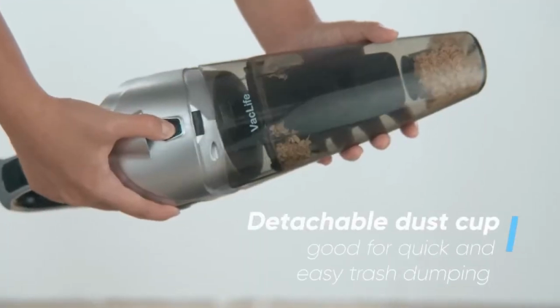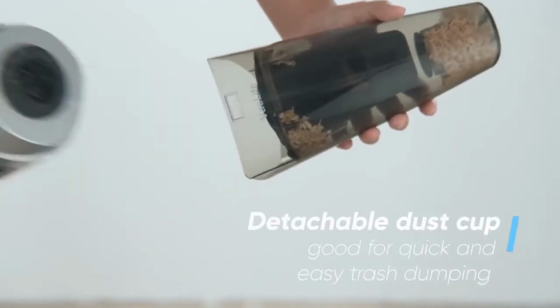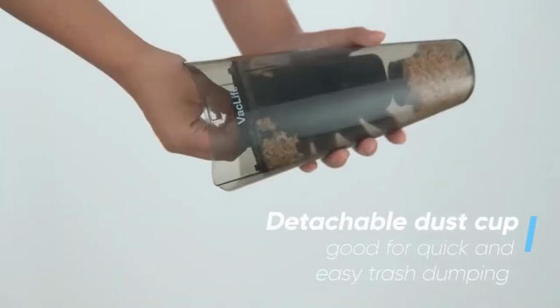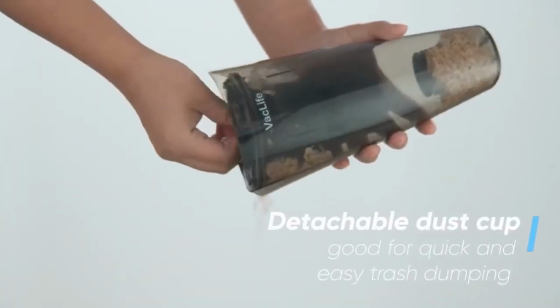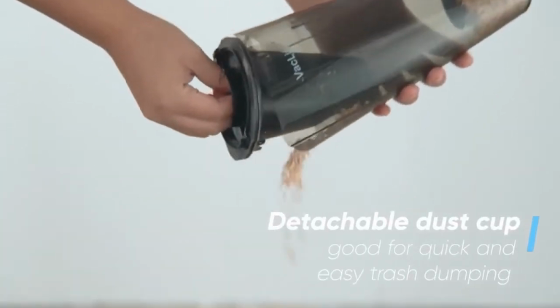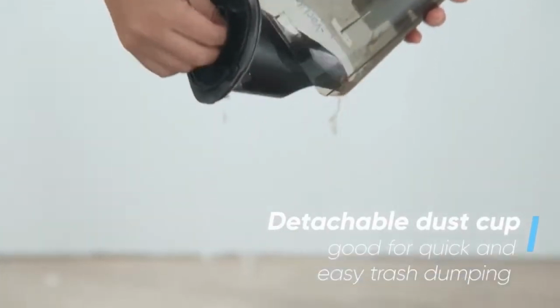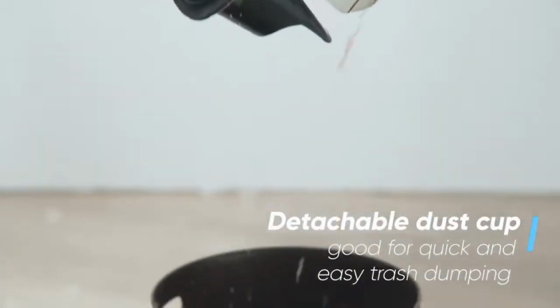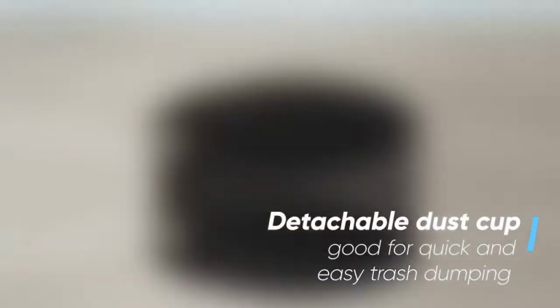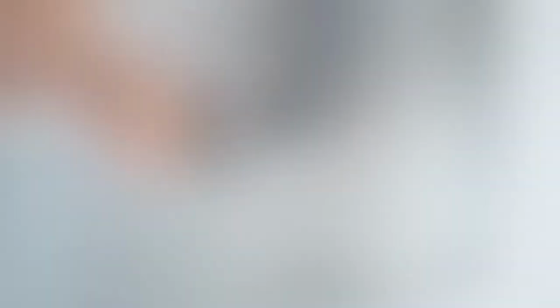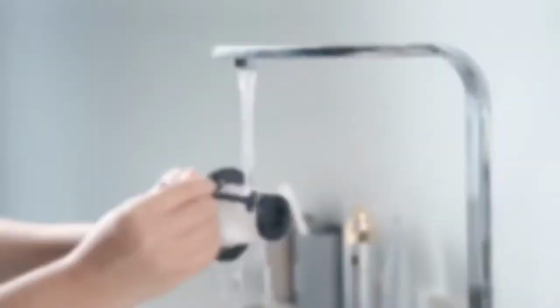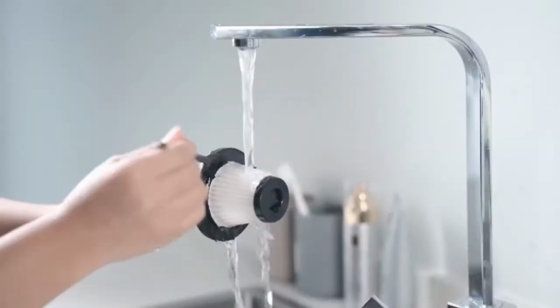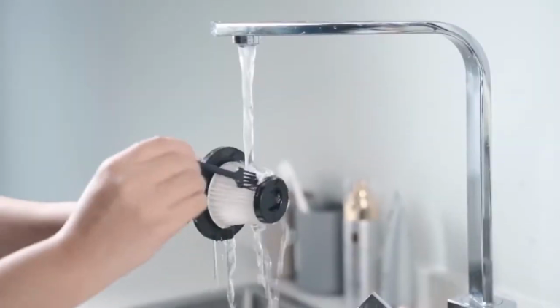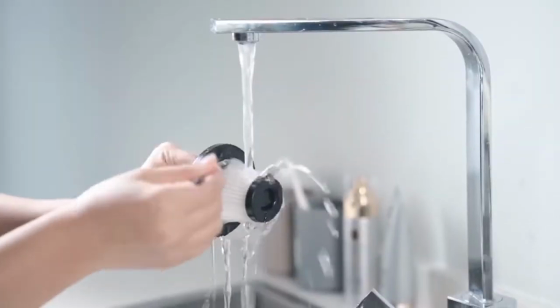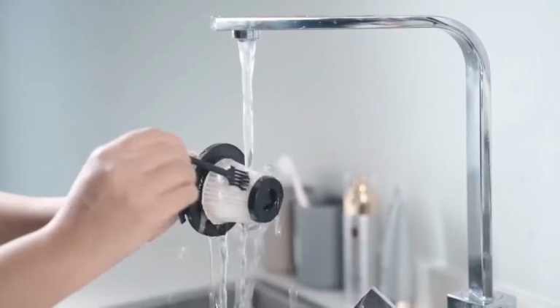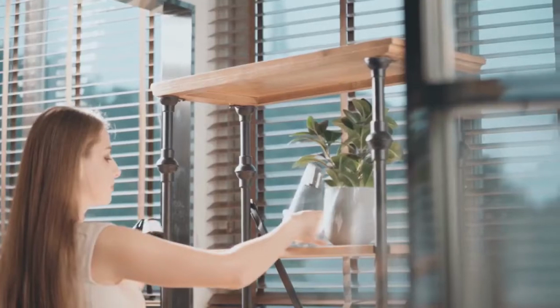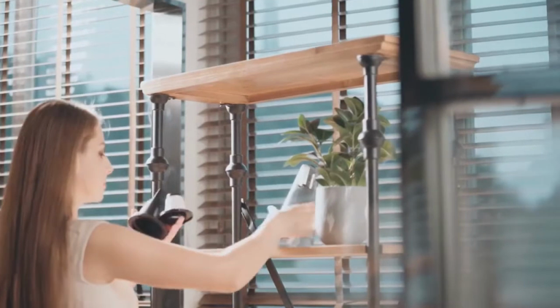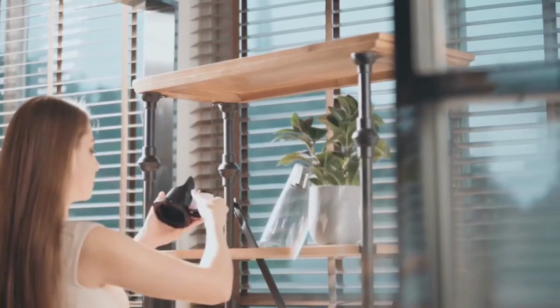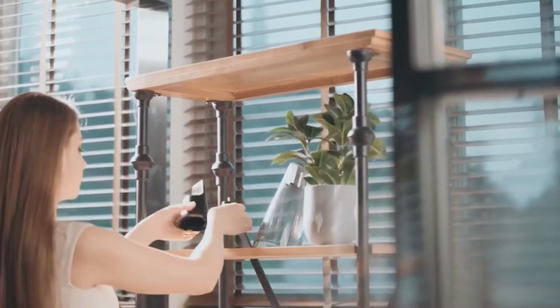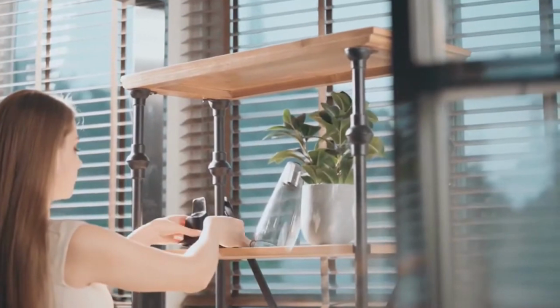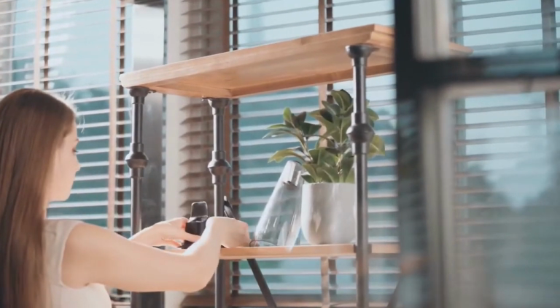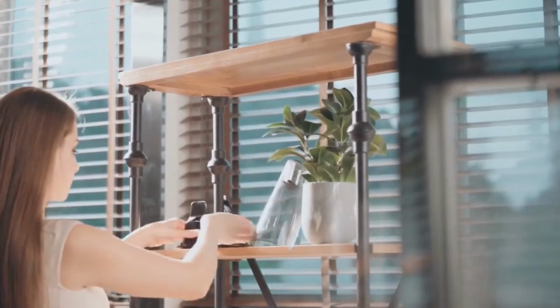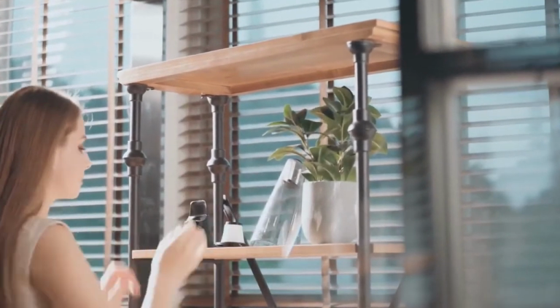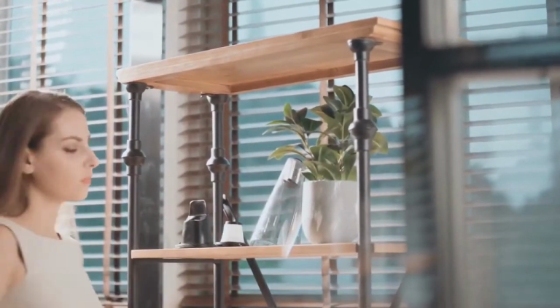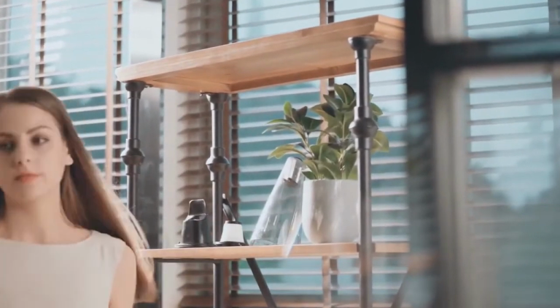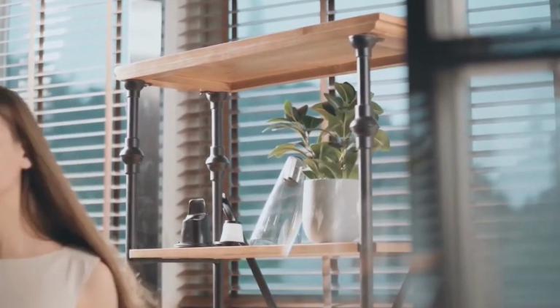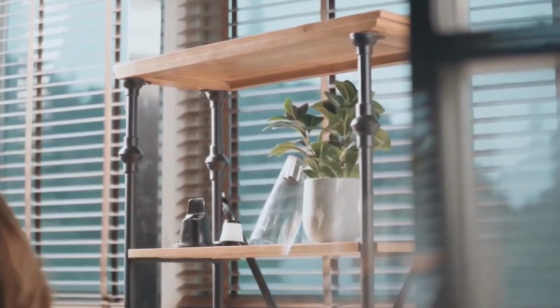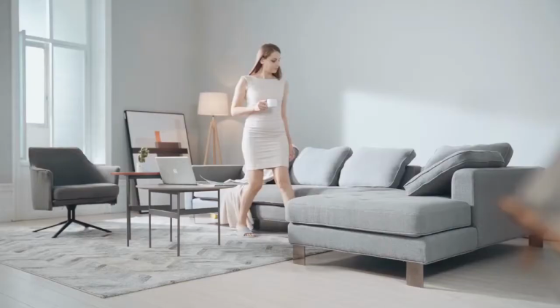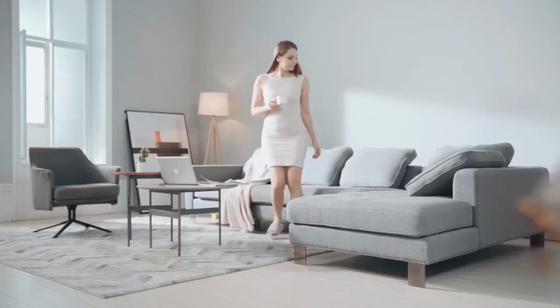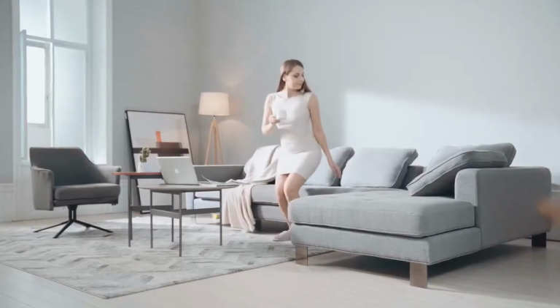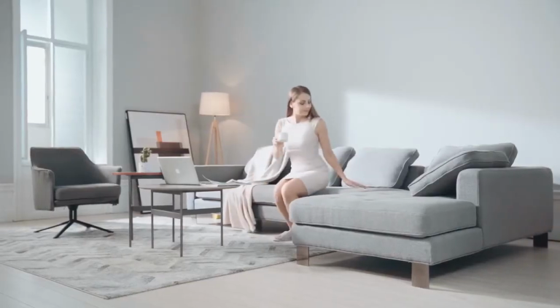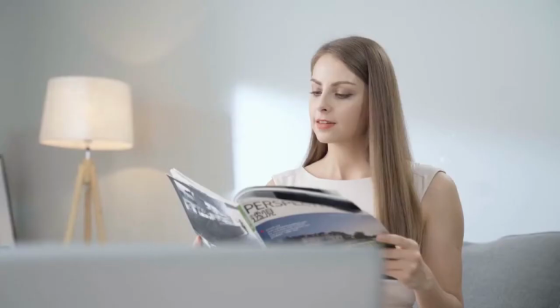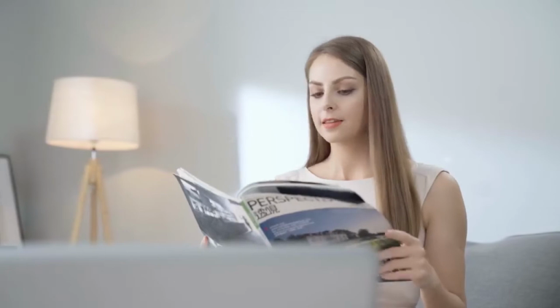The couch vacuum is portable to use and can reach some hard-to-reach areas such as sofa gaps and the inside of your car. The super bright LED light ensures your cleaning work both in brightness and darkness.